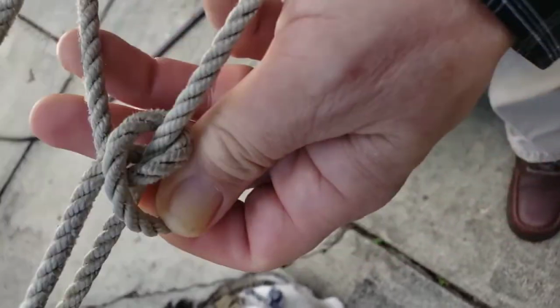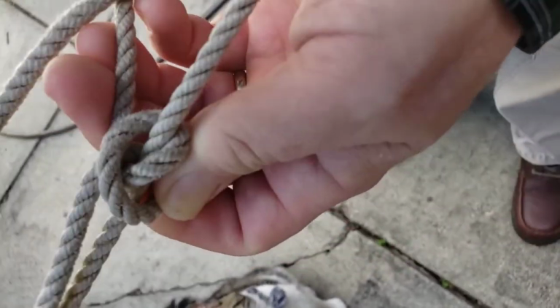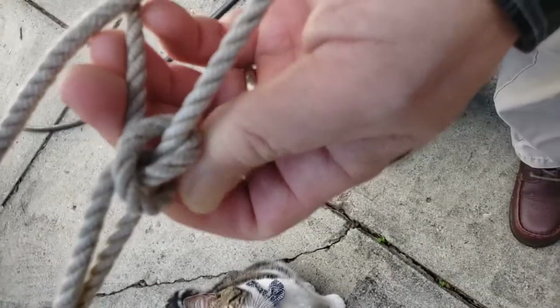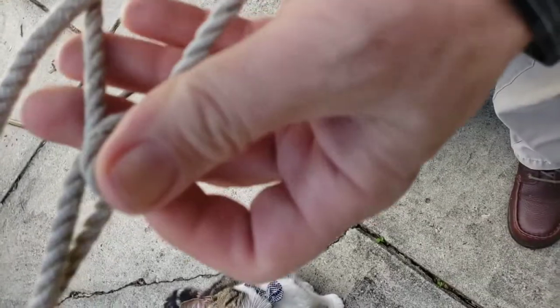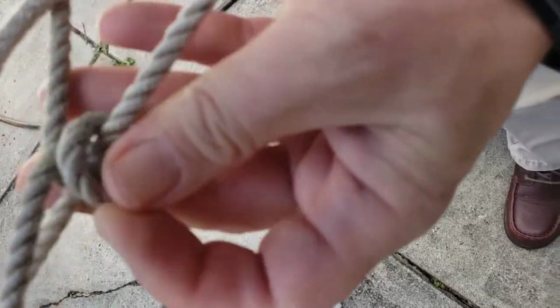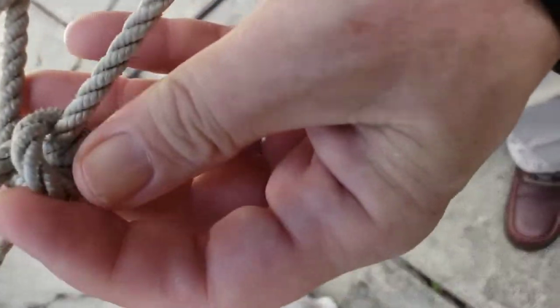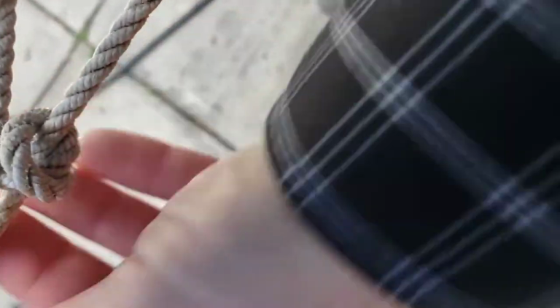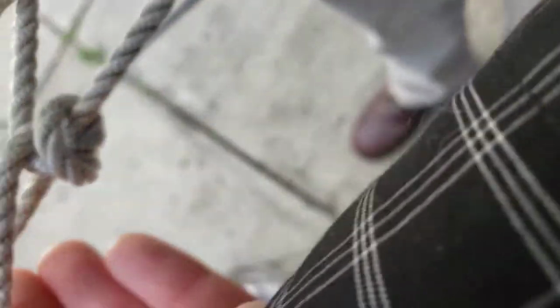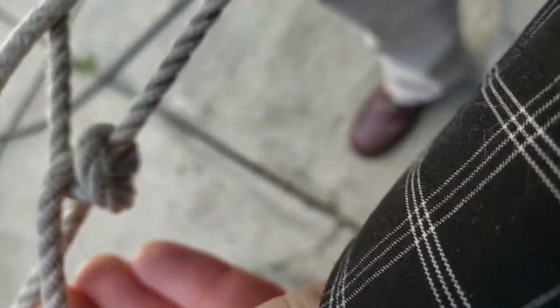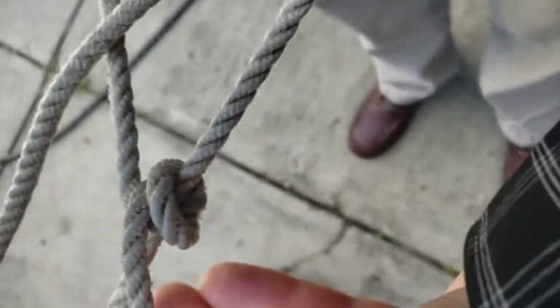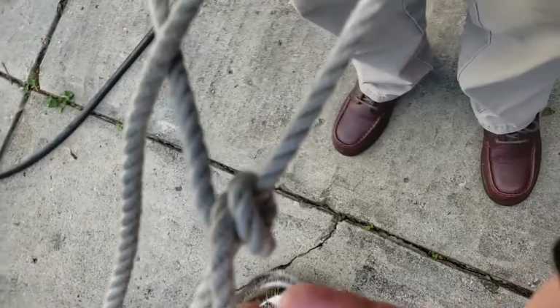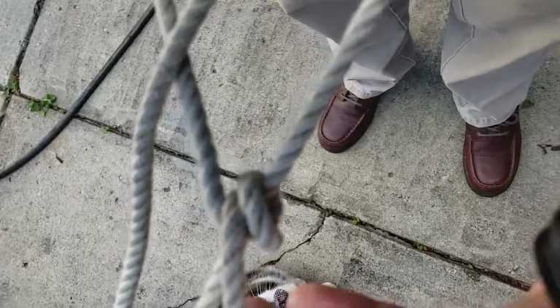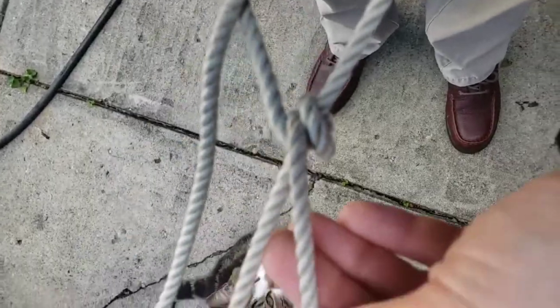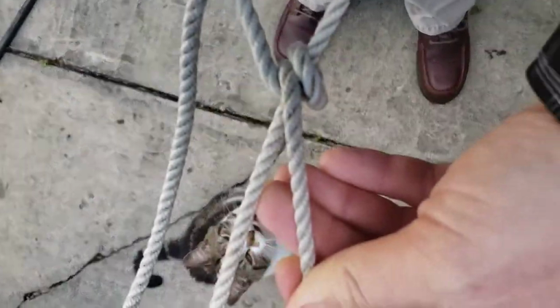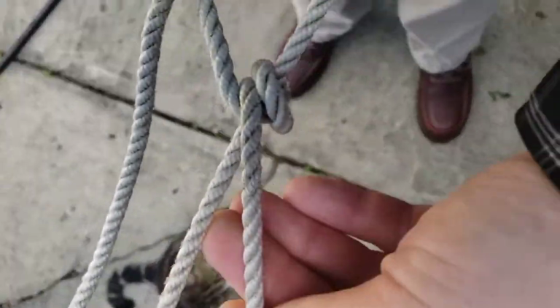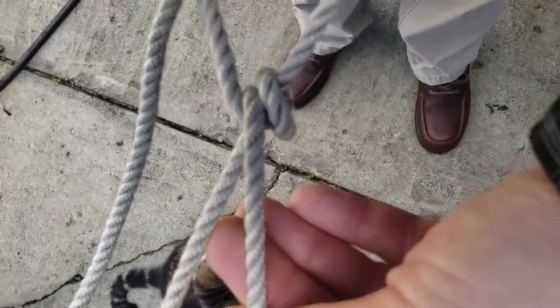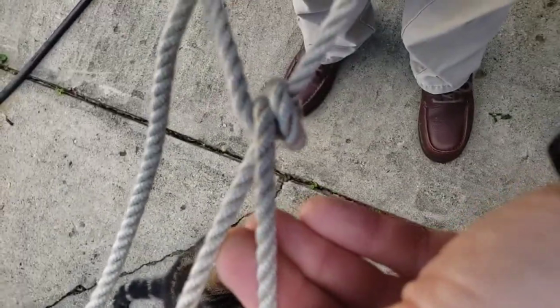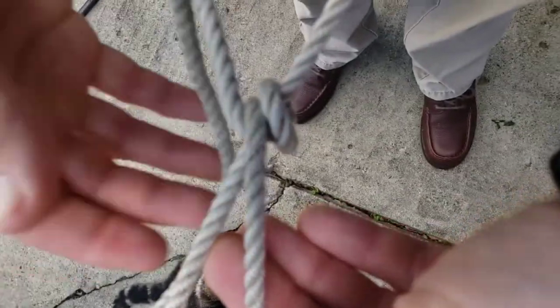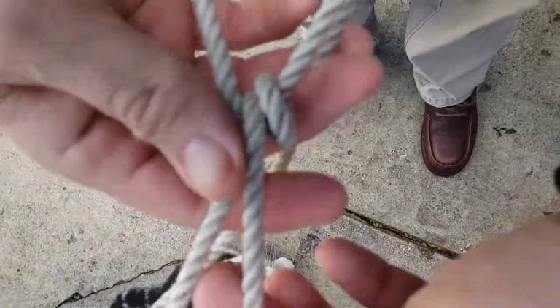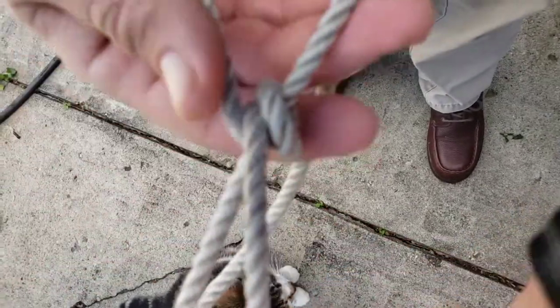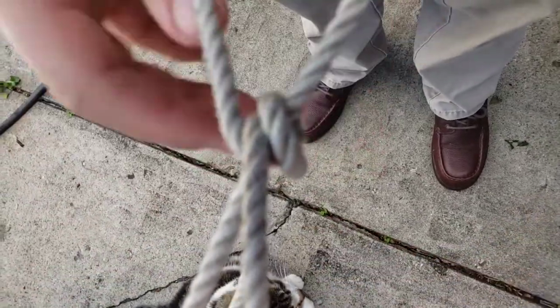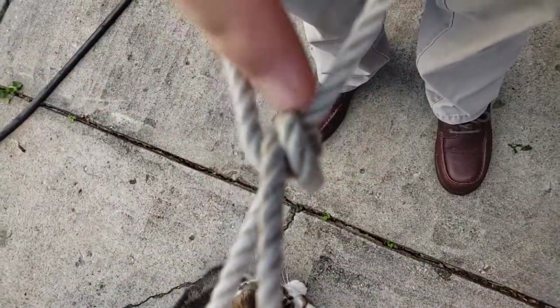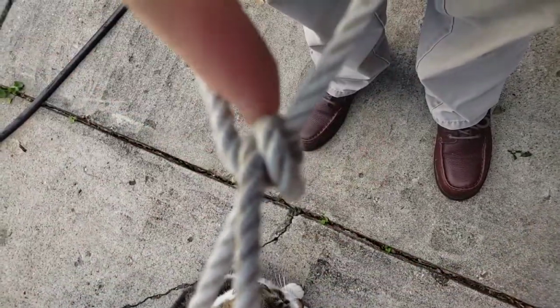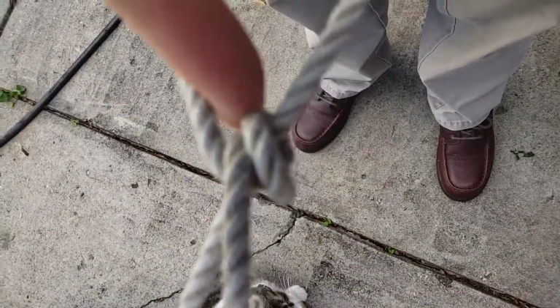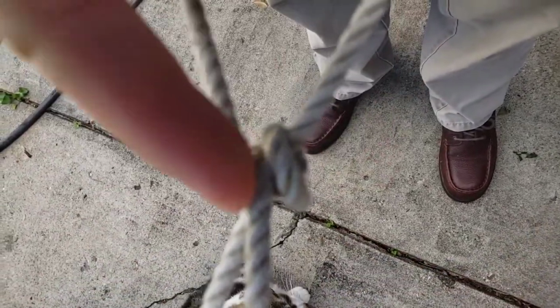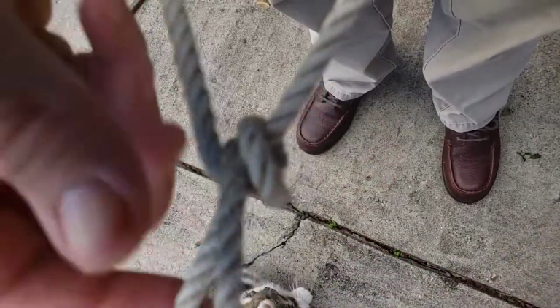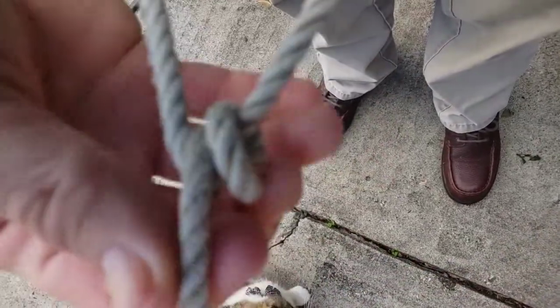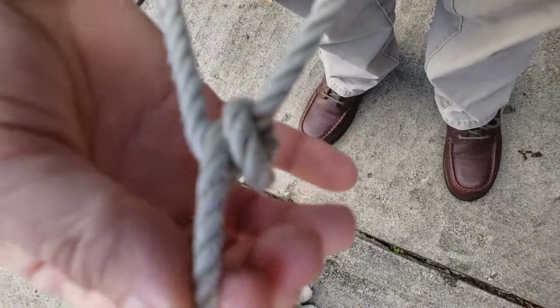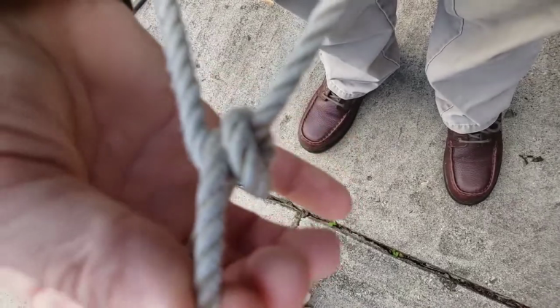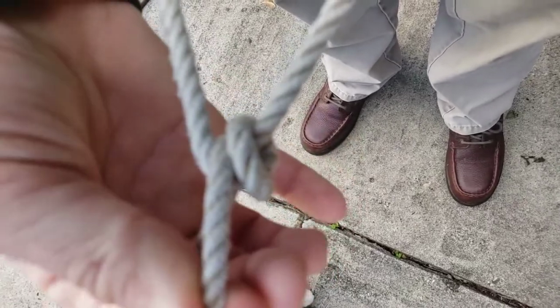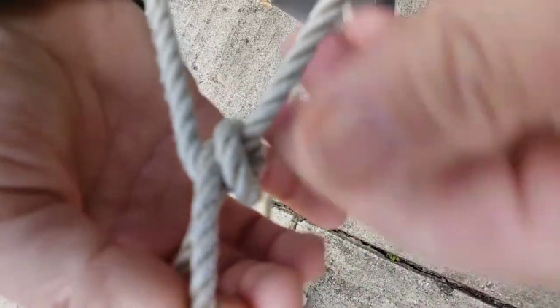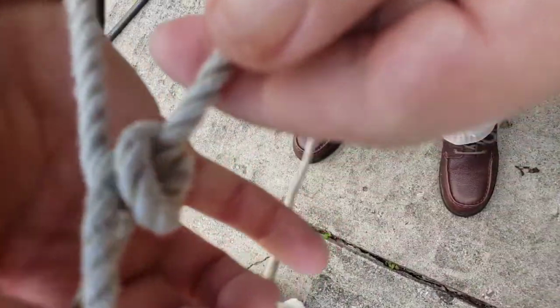And pull, and you form what is called an awning hitch. And you can see now that rope is inside, and it kind of locks in.